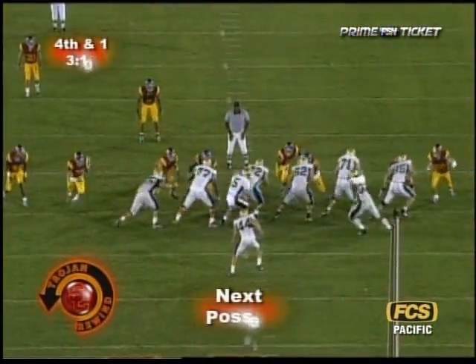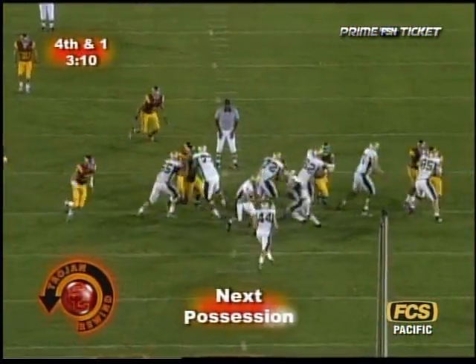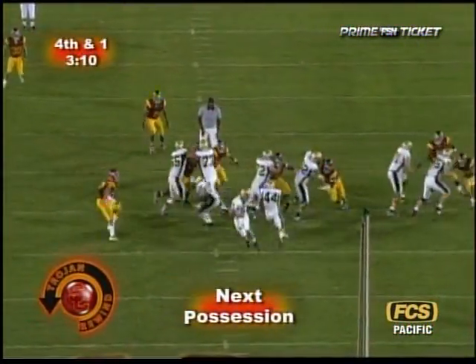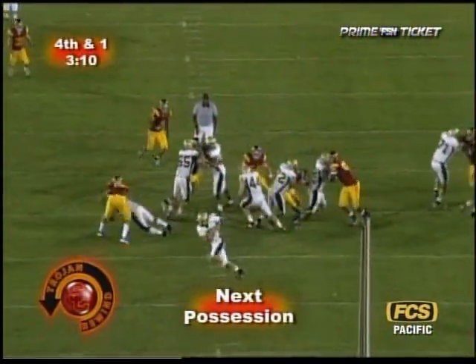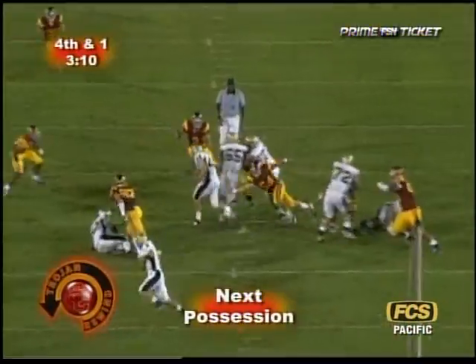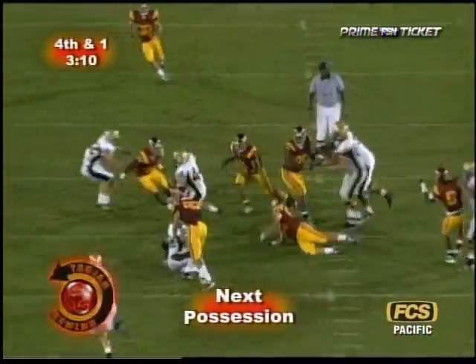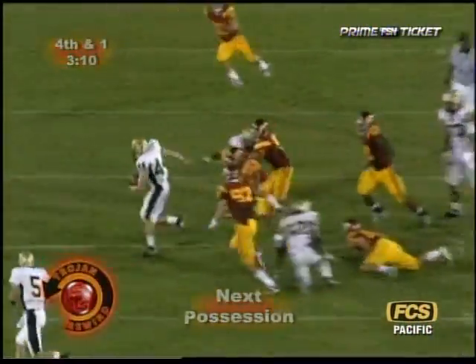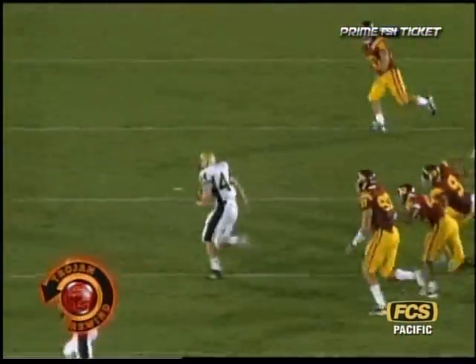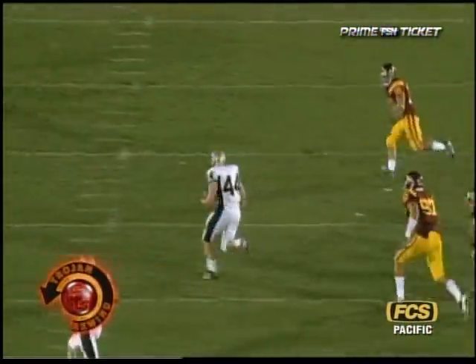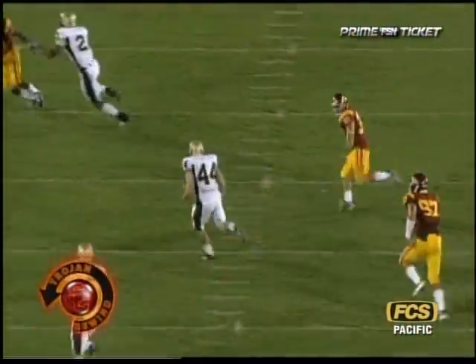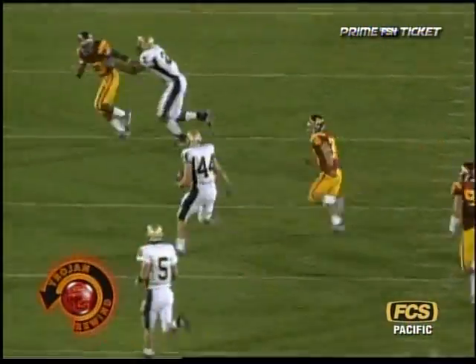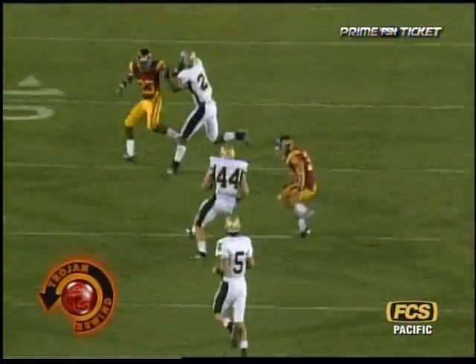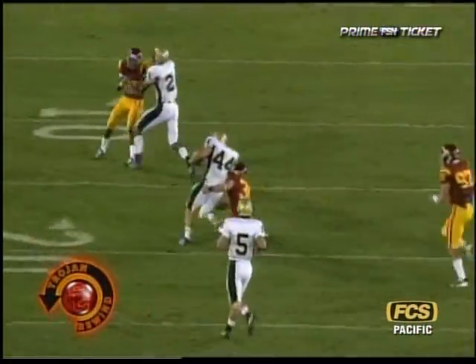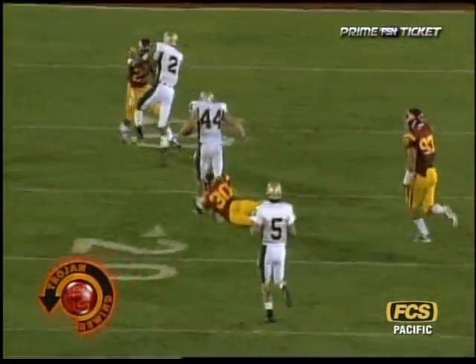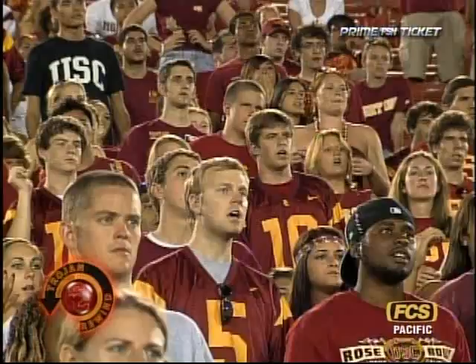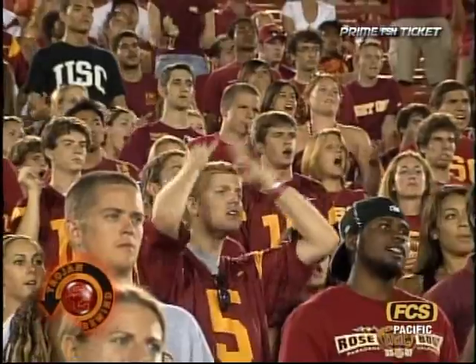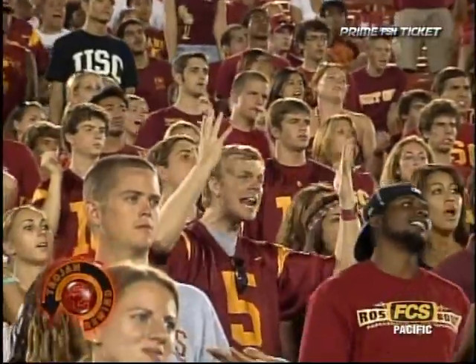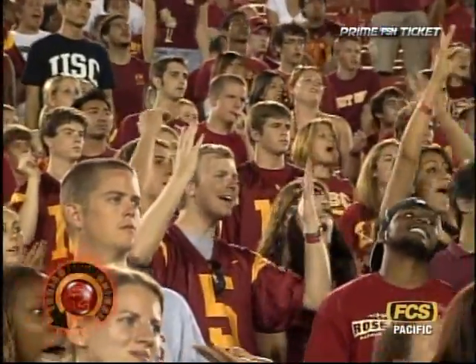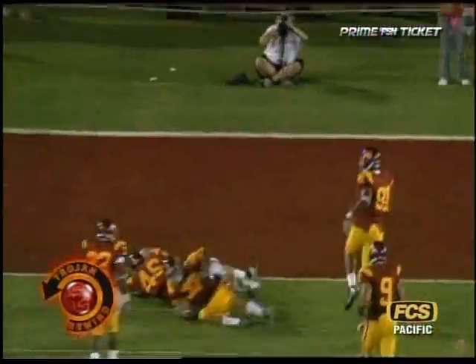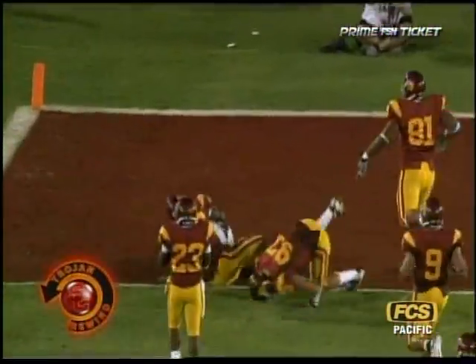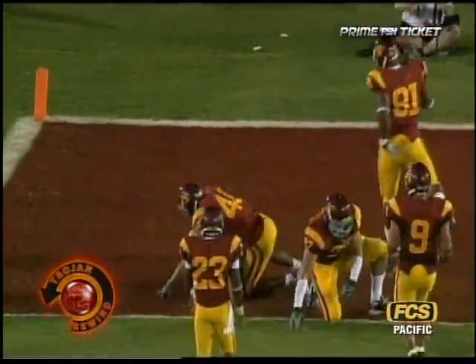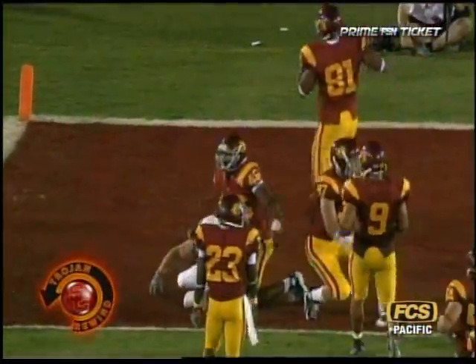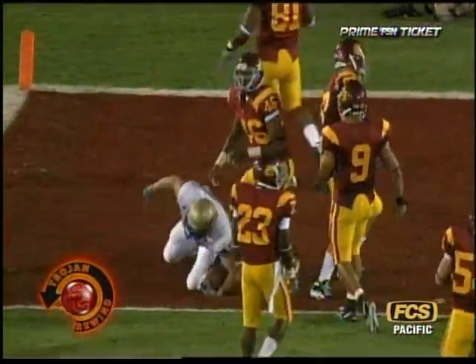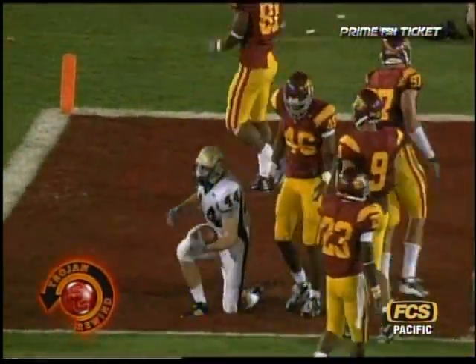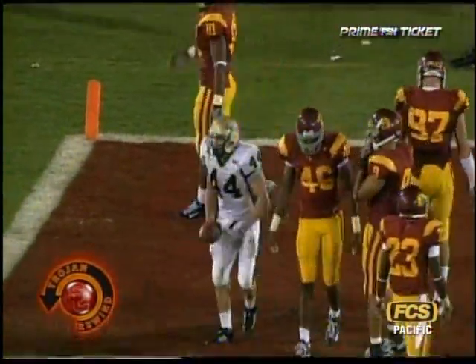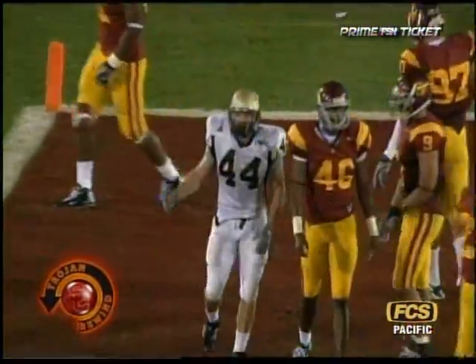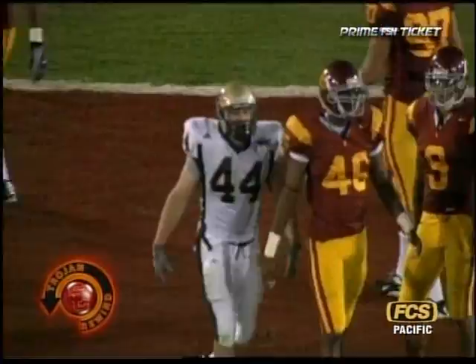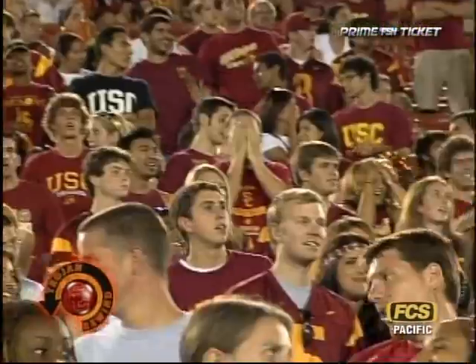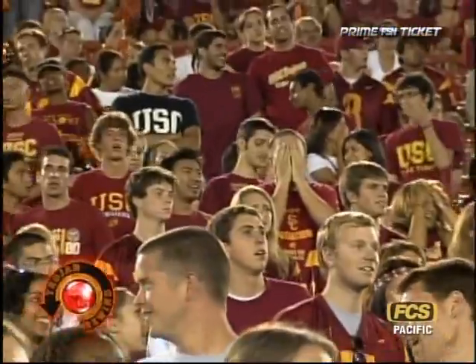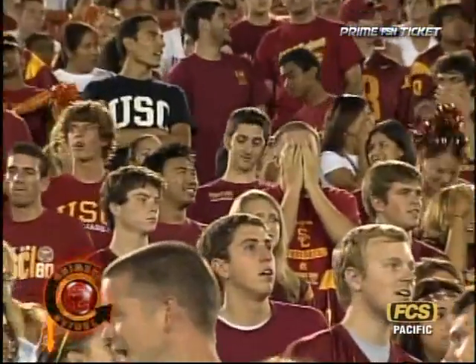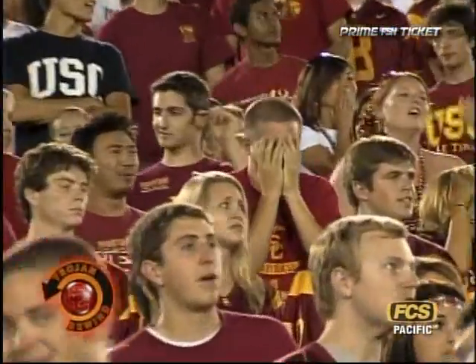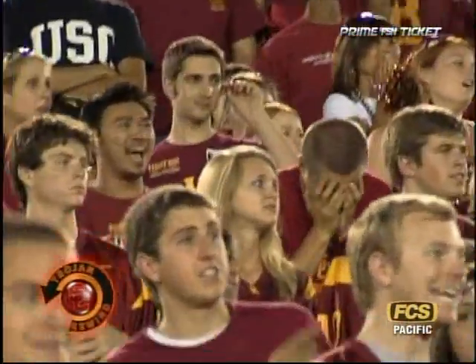Fourth and one. Give it to Birdie, the big old guy. Steps outside — he runs pretty well too. Got the first down at the 25, 20, still on his feet, 15, 10, 5, down to the one-yard line. And down there — that's how close Idaho is to scoring a touchdown against the number-one-ranked team in the nation.